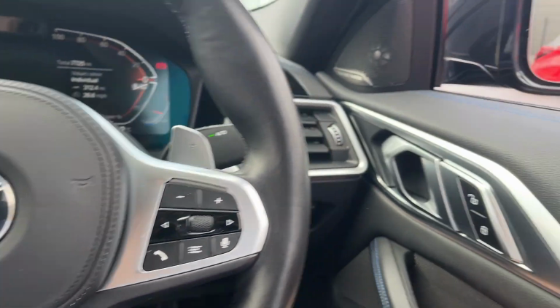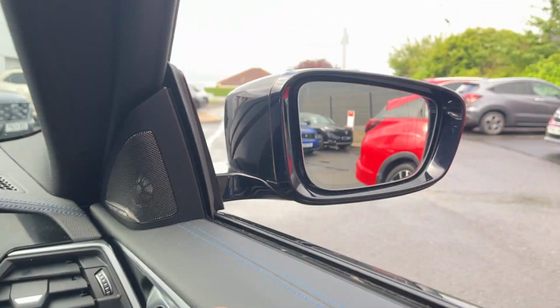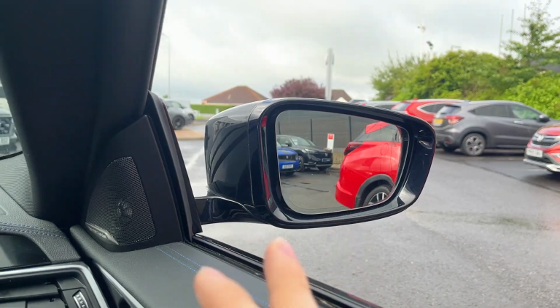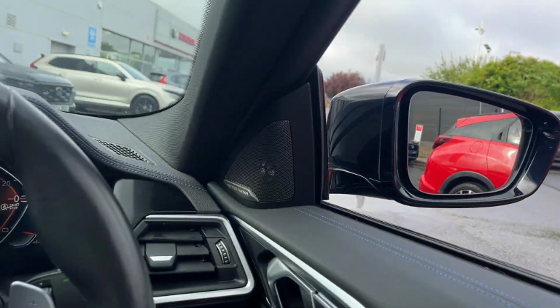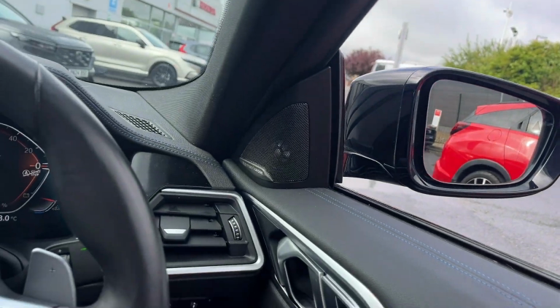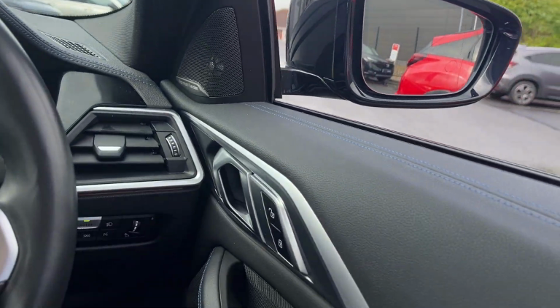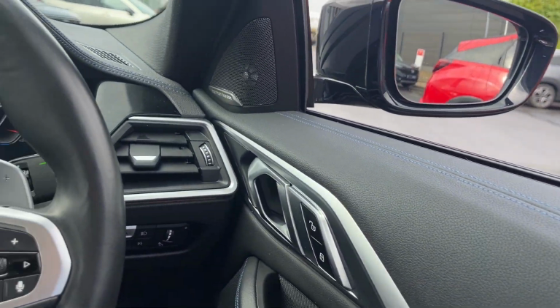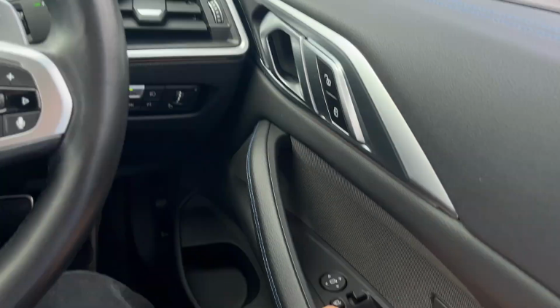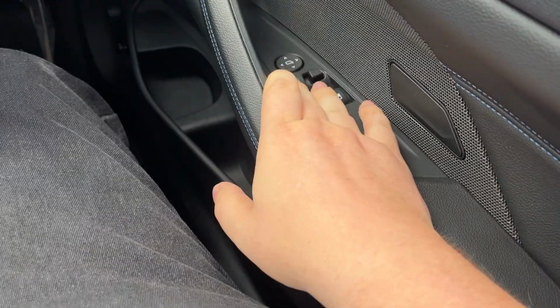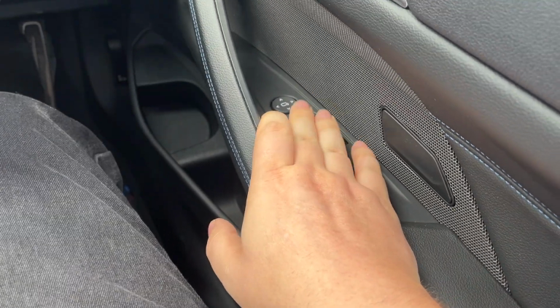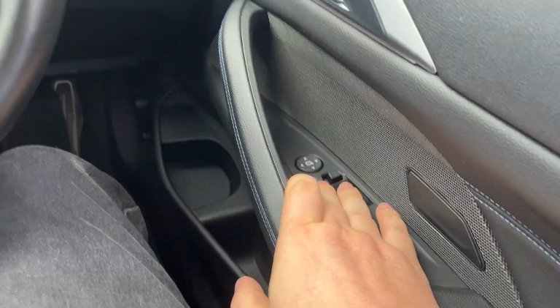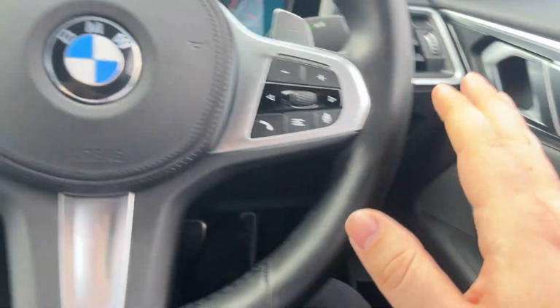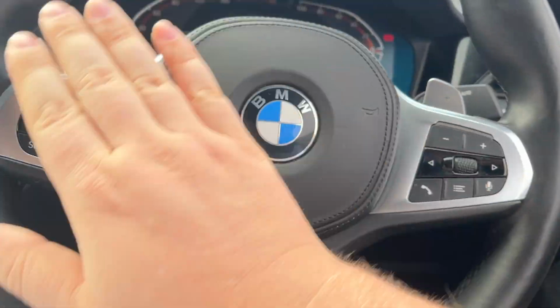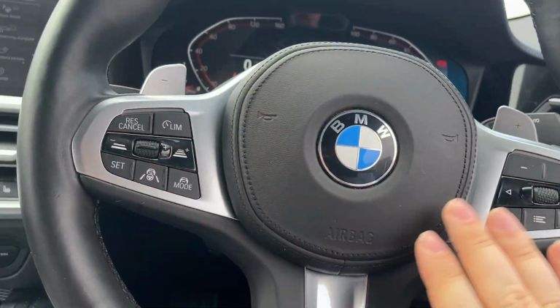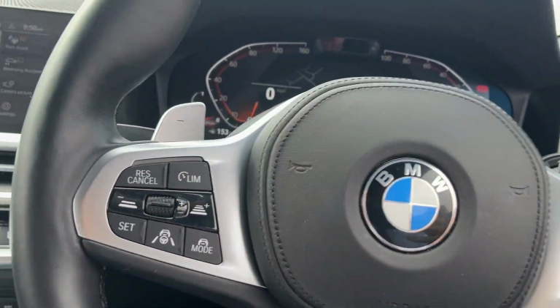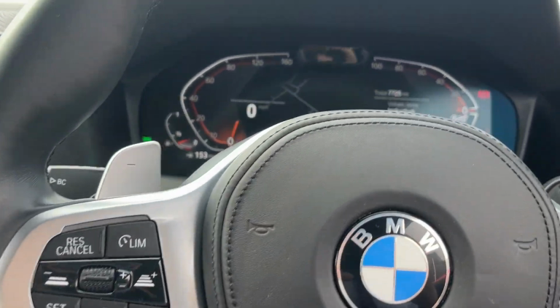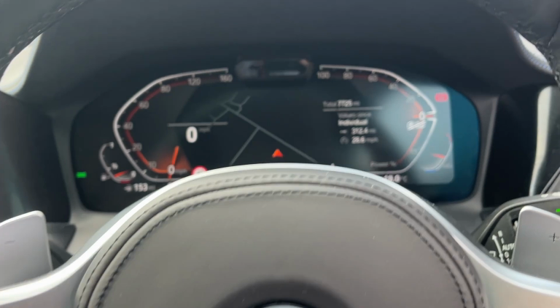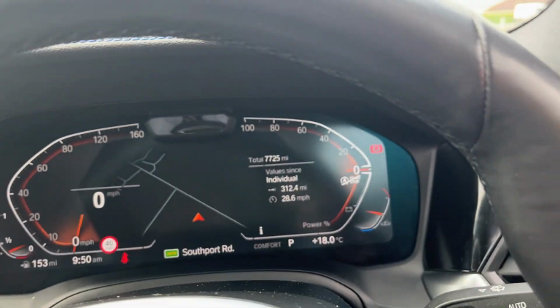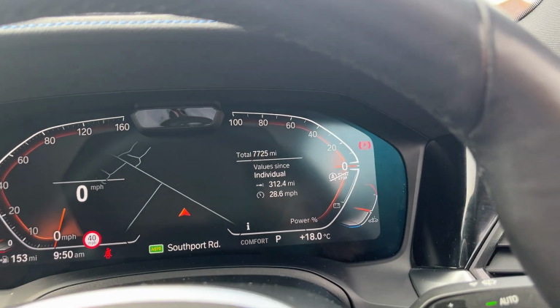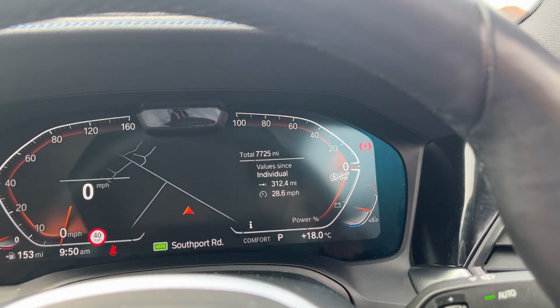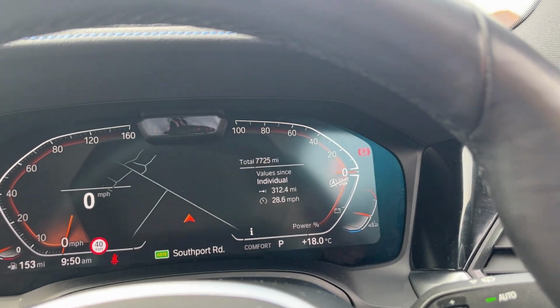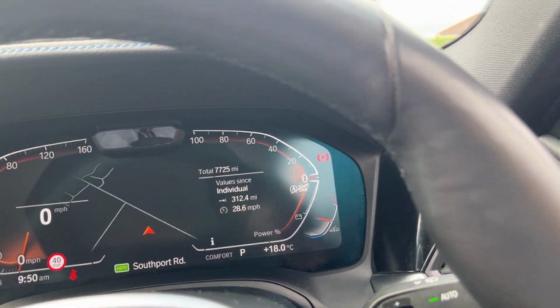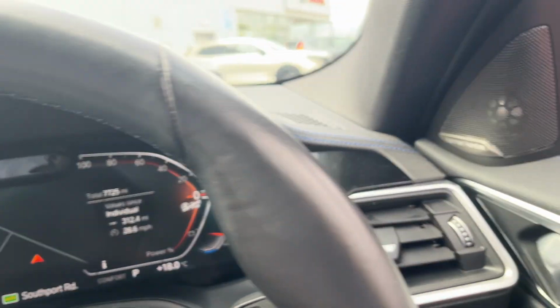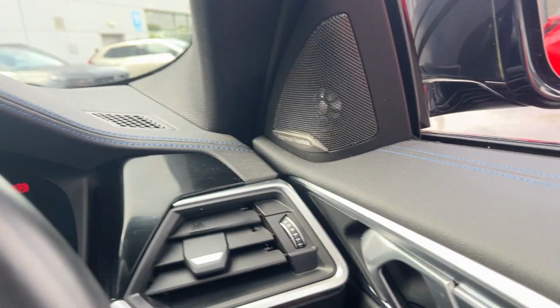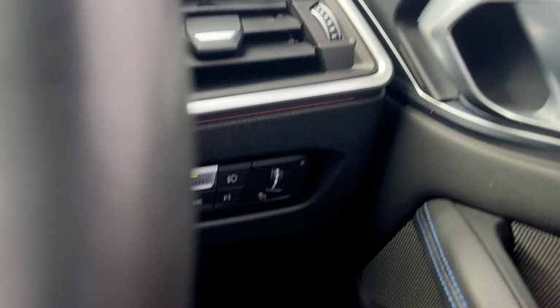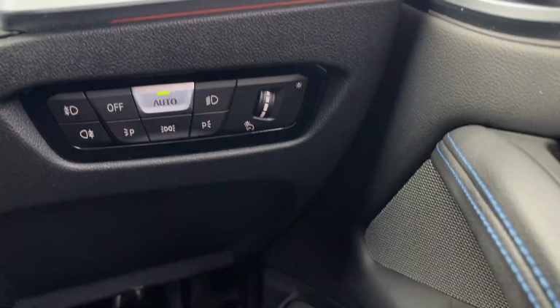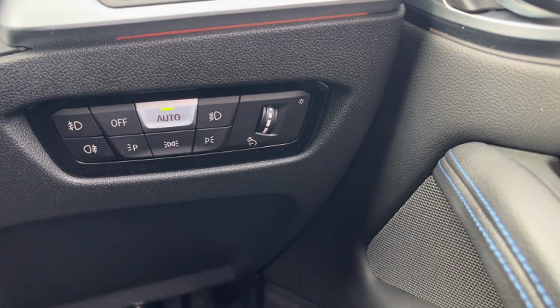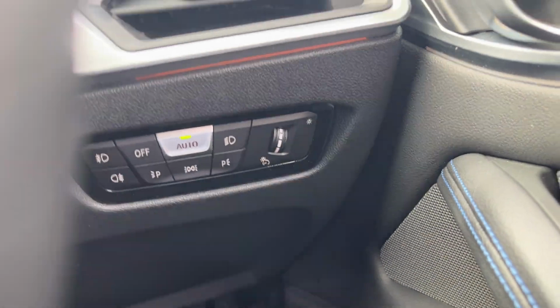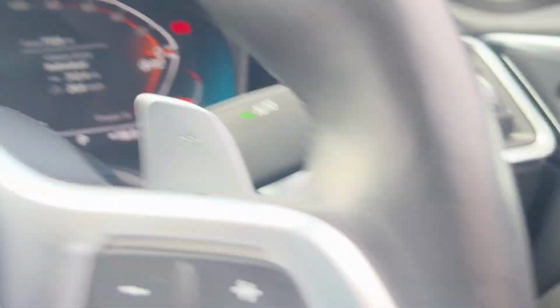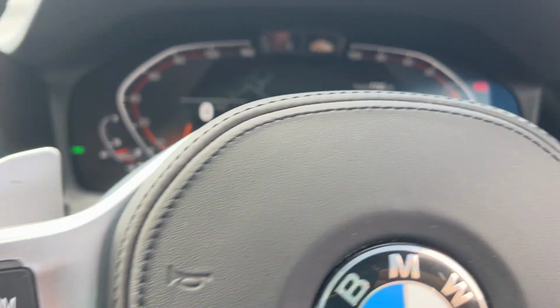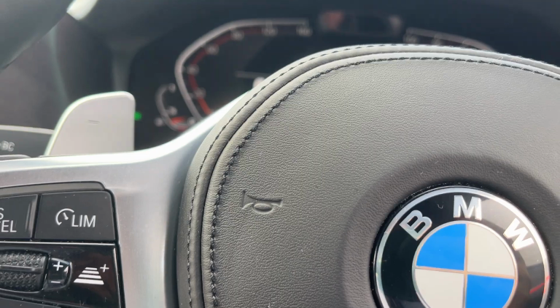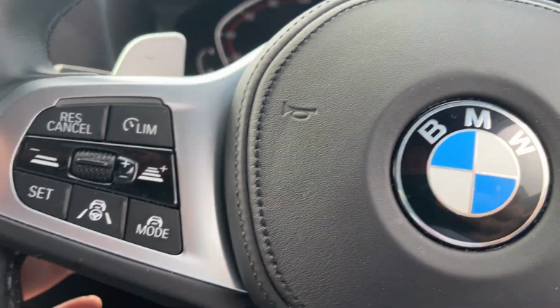You've got blind spot recognition, electric folding mirrors, electrically adjusted mirrors, multifunctional steering wheel. The car itself is 7,725 miles. The lights are just down here and you've got cruise control.